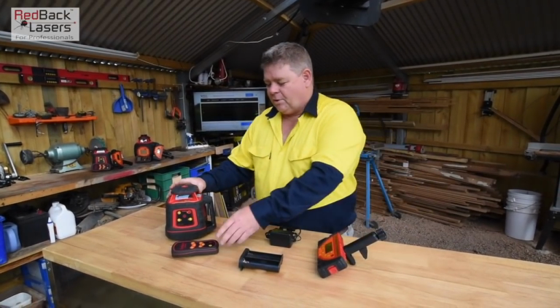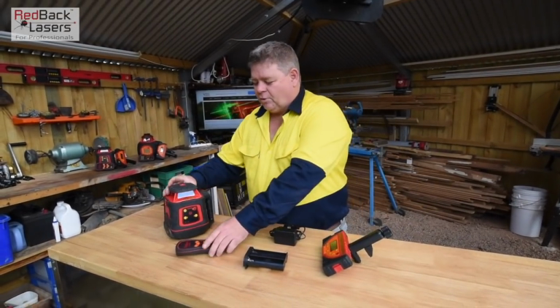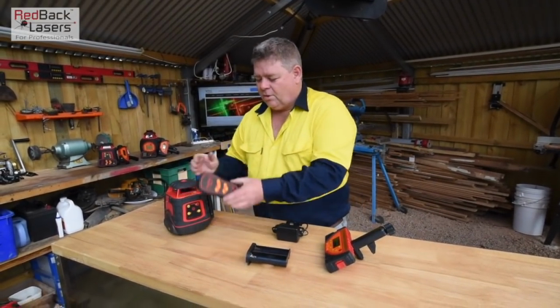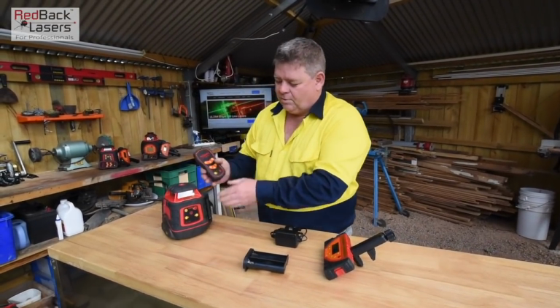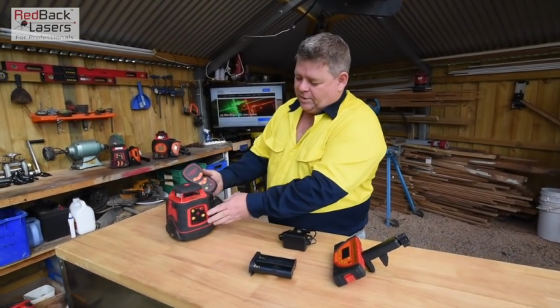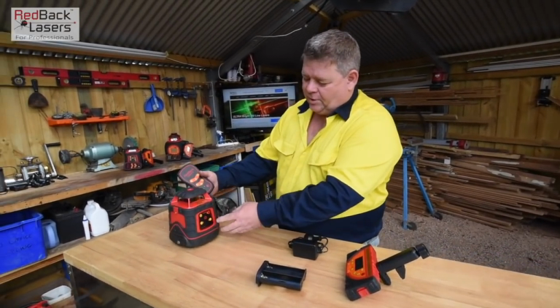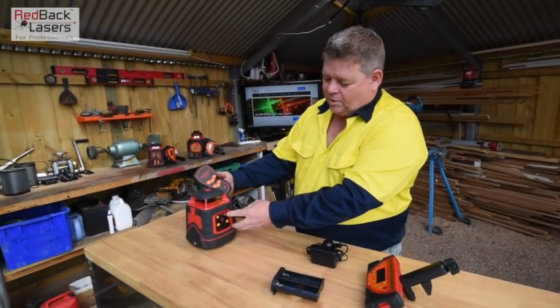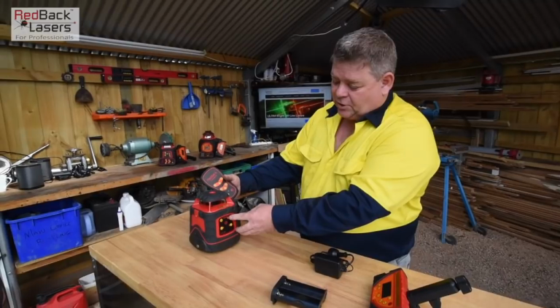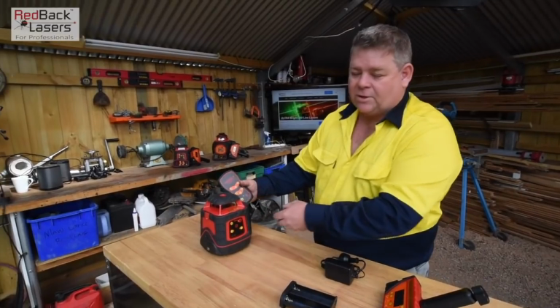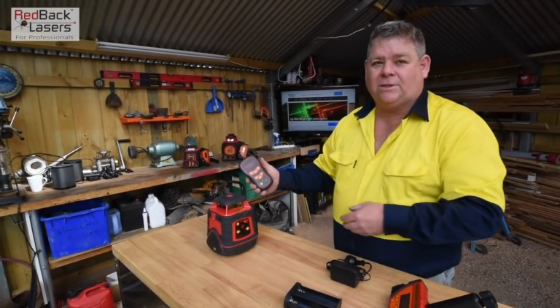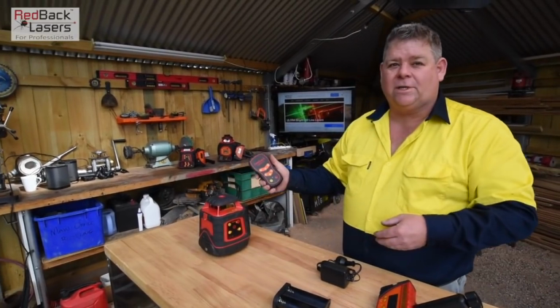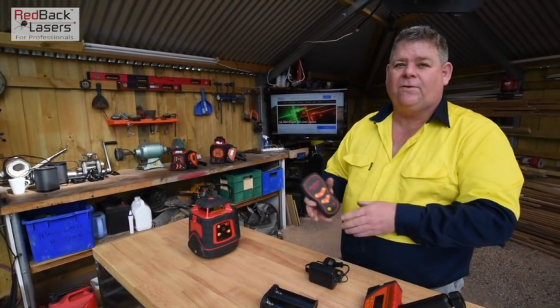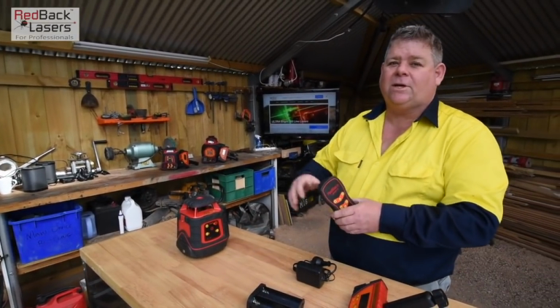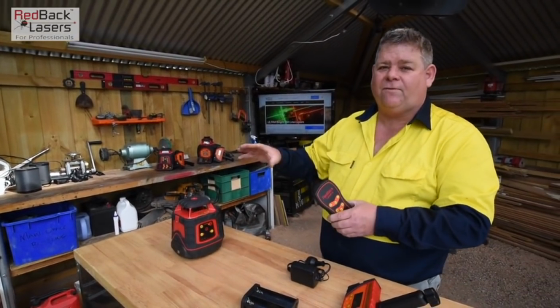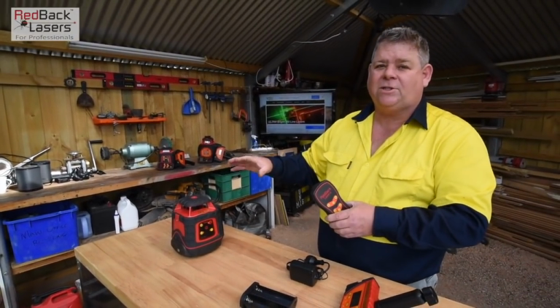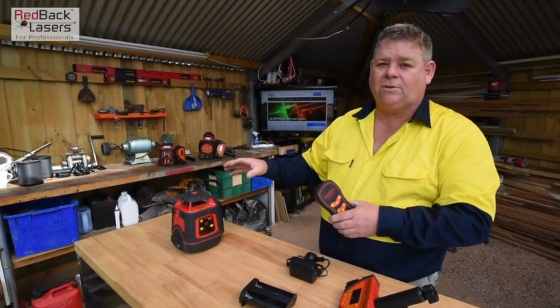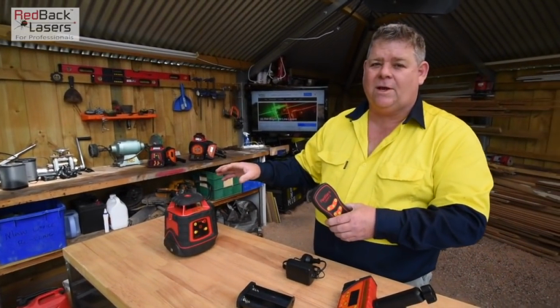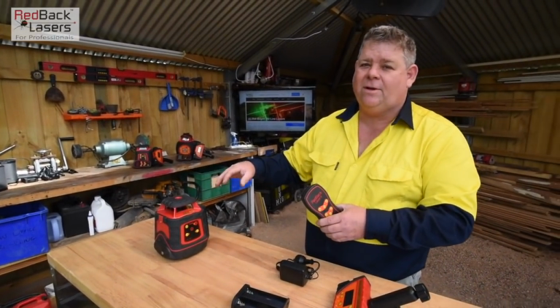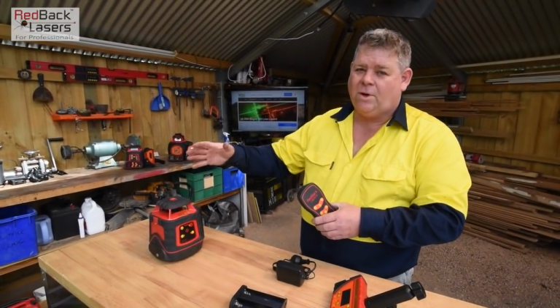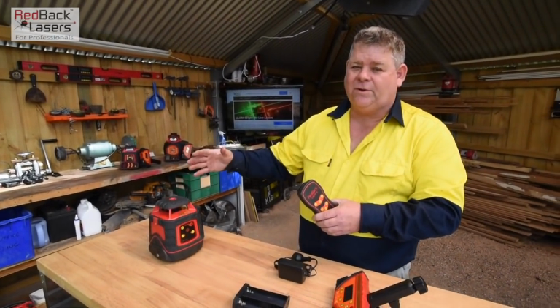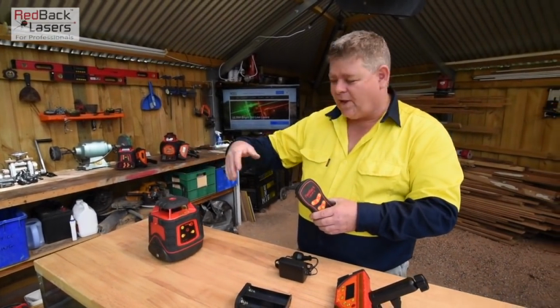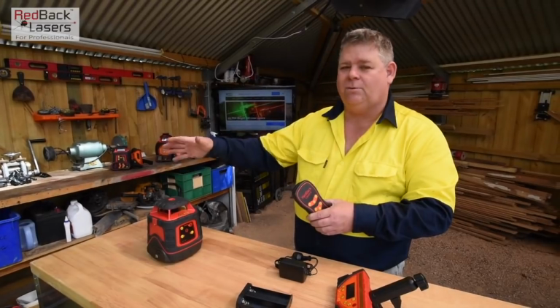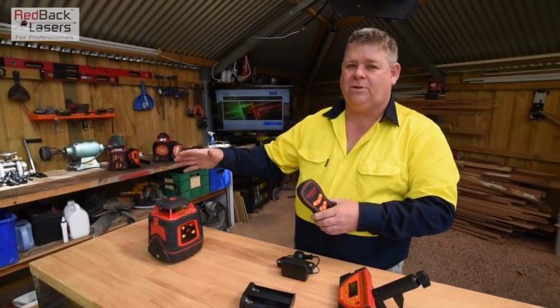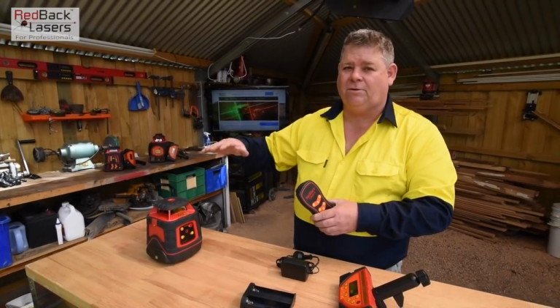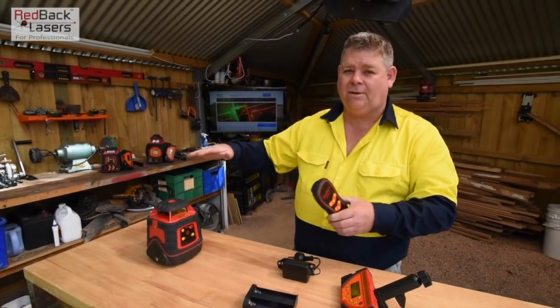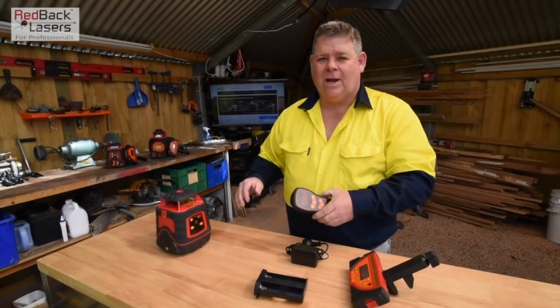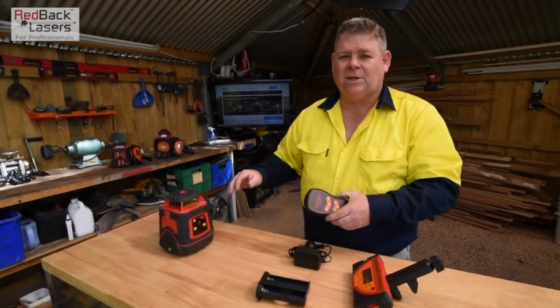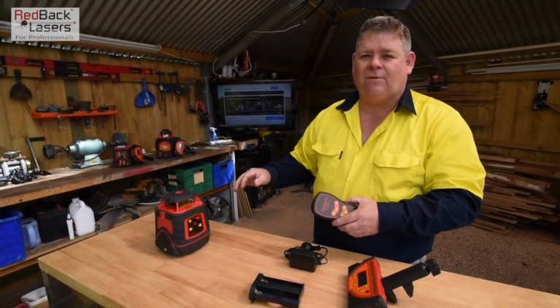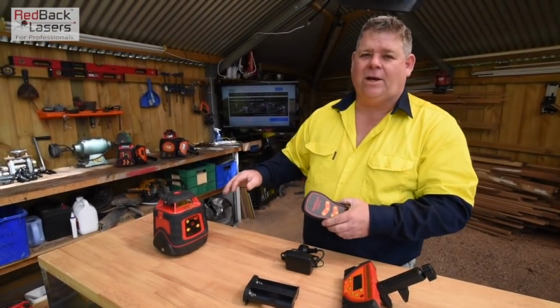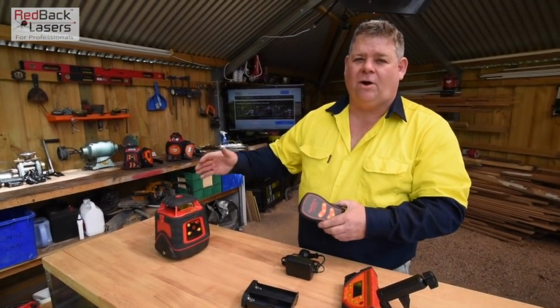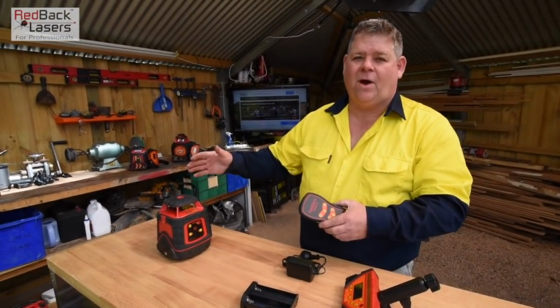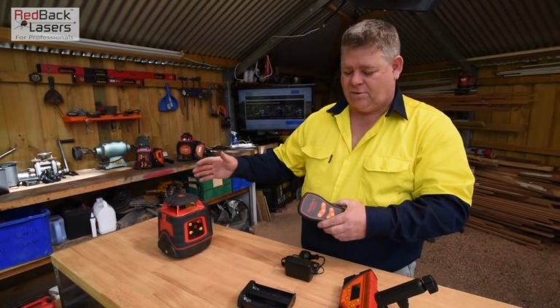With the remote control — when we turn the laser on, we're going to turn it on at the laser itself. It's going to flash whilst it's leveling, and once it's finished flashing it will begin to rotate. It has a self-leveling range of 5 degrees.